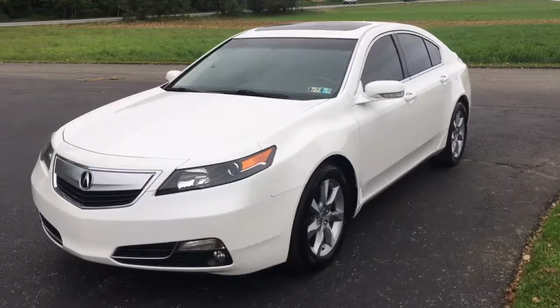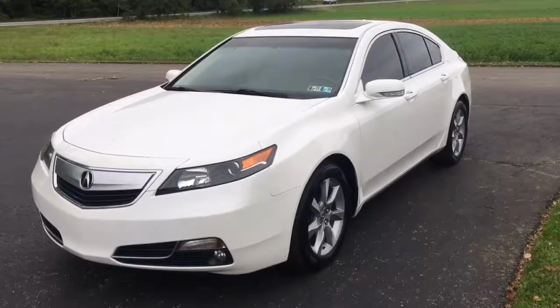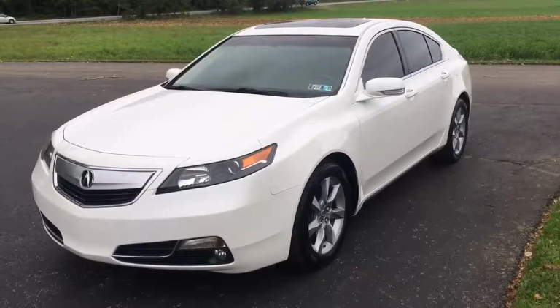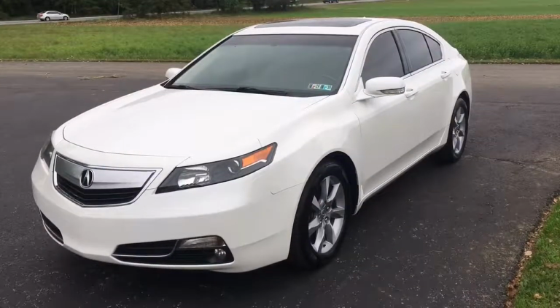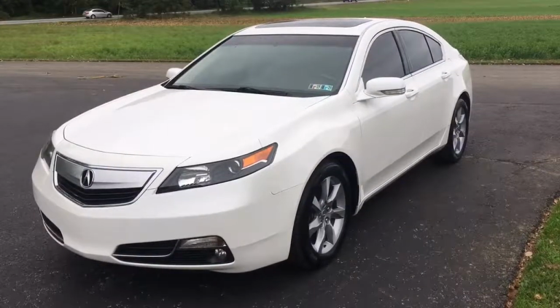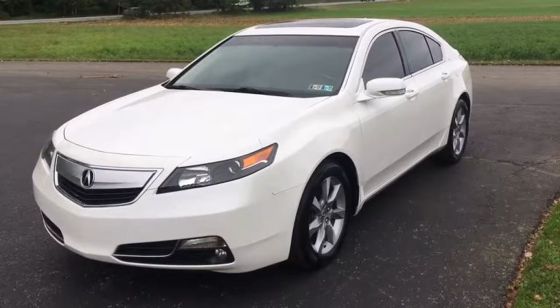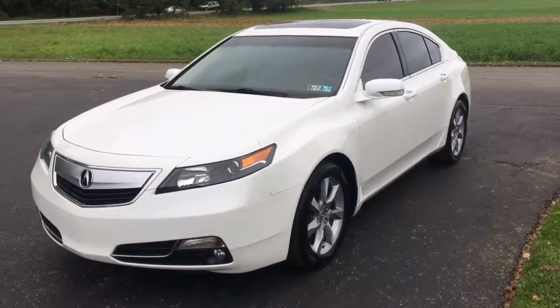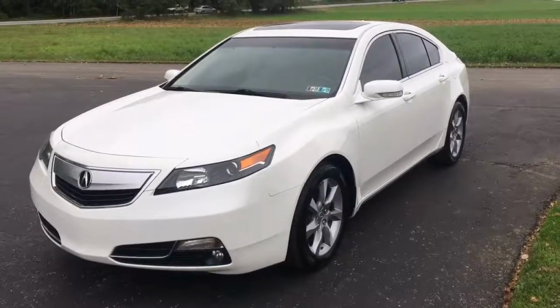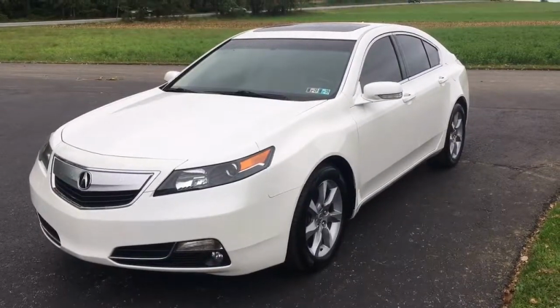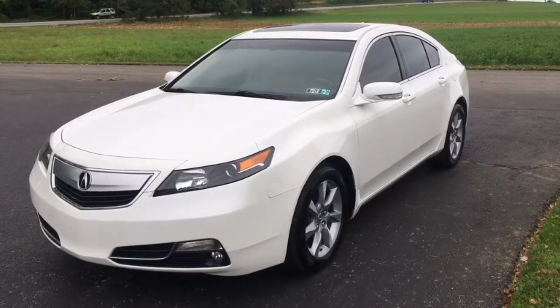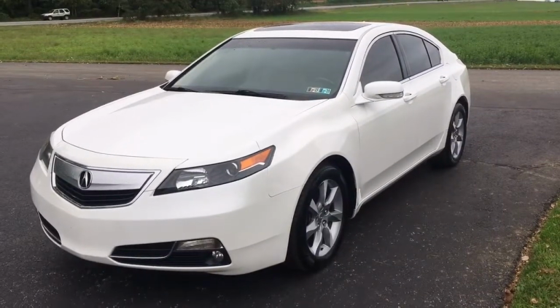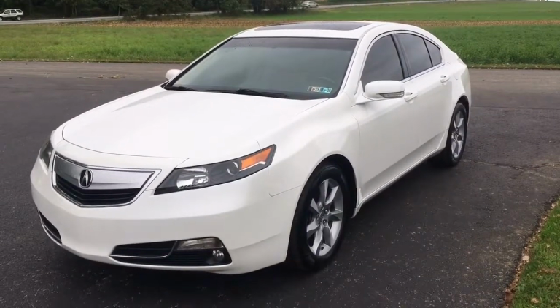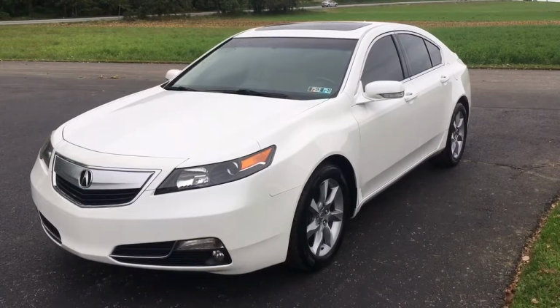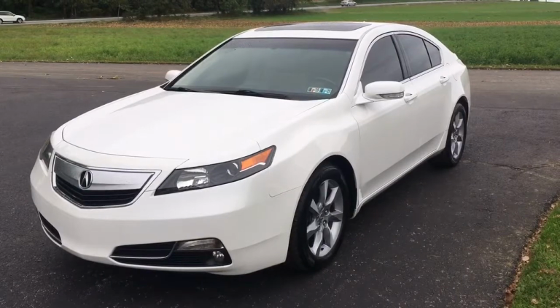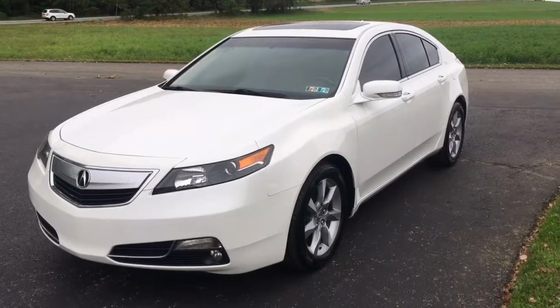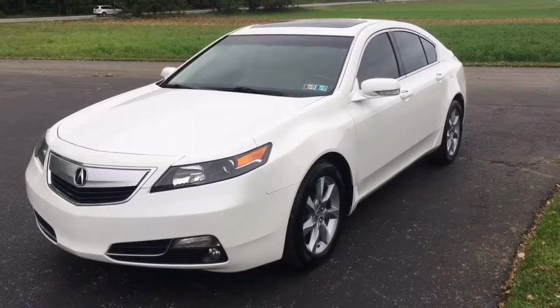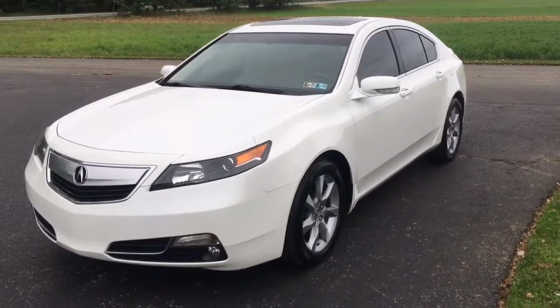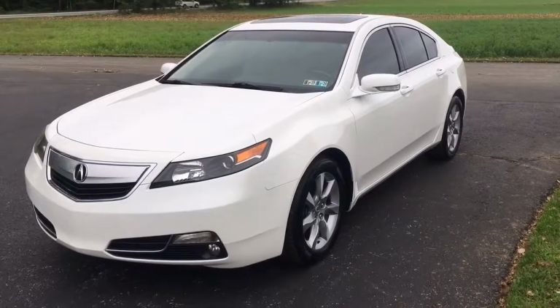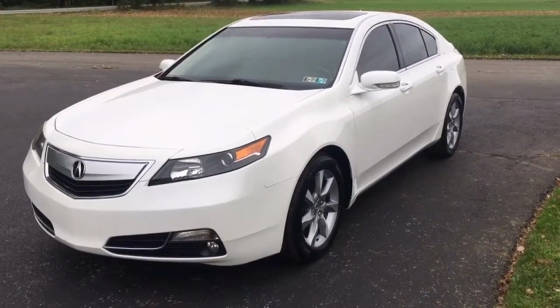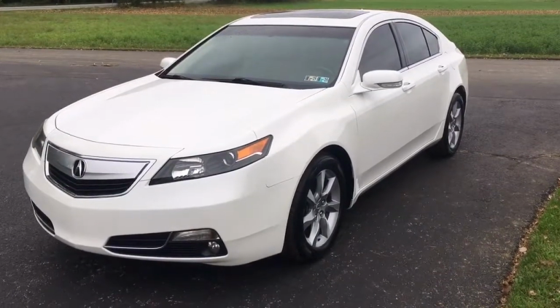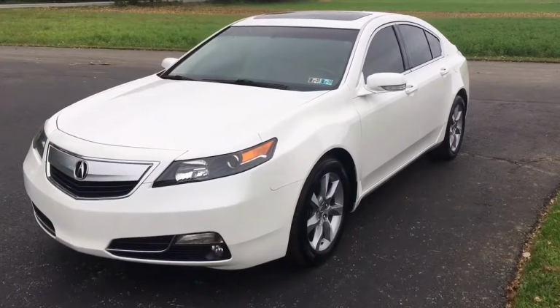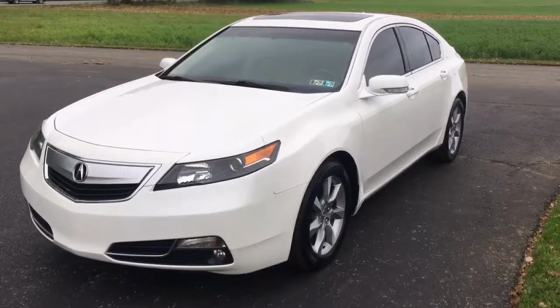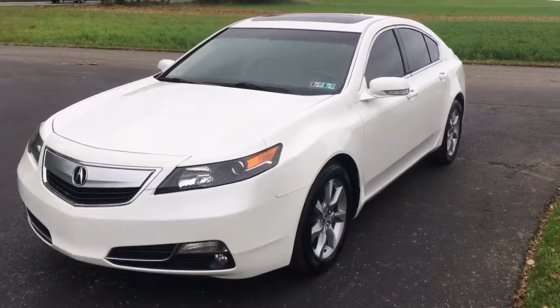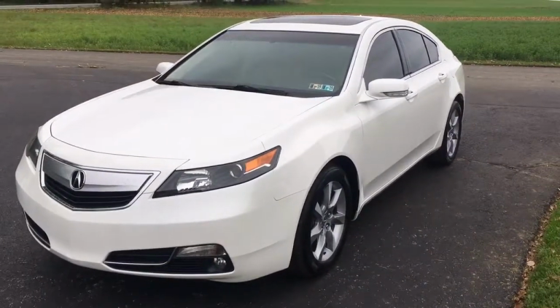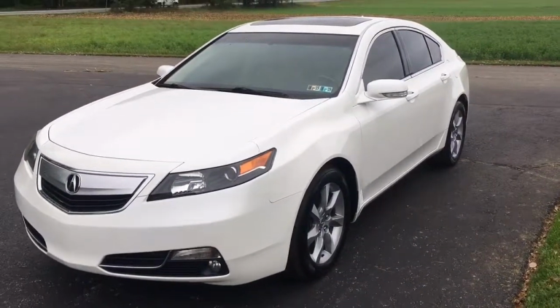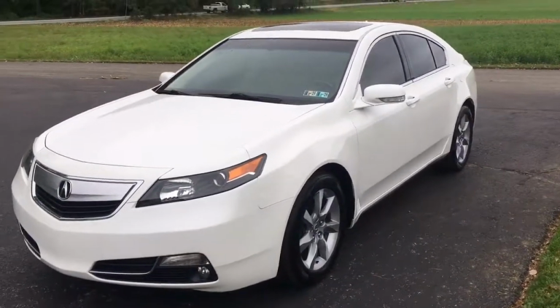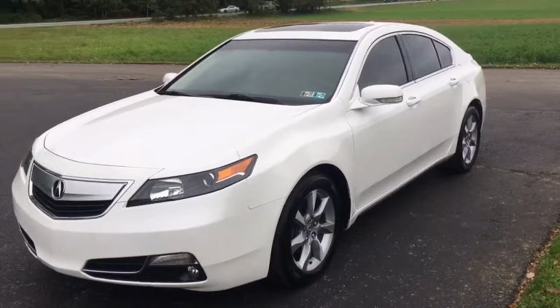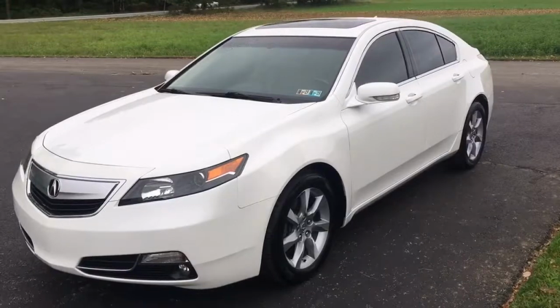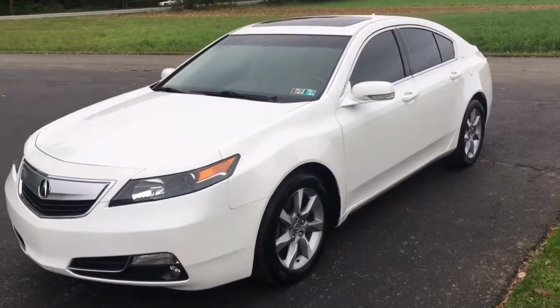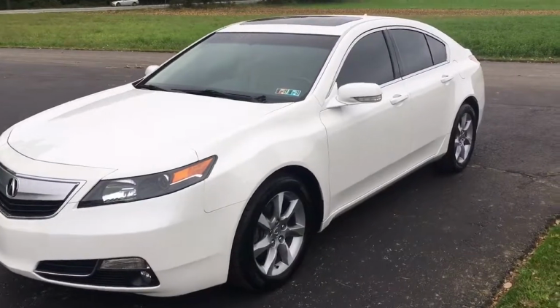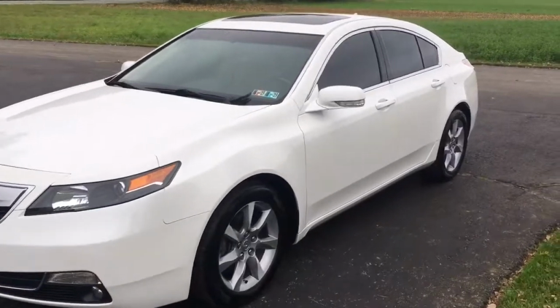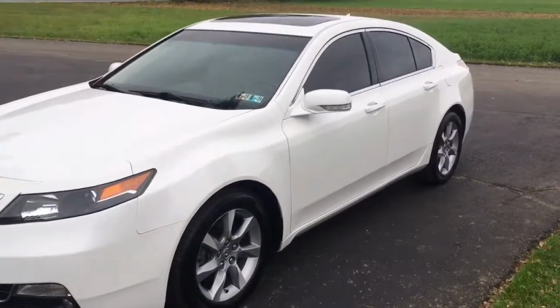Hi there everybody, it's Vince Burgess from RISE Smart Auto, home of over 600 amazing customer reviews and on-the-spot financing. This is a really cool car — a 2012 Acura TL with 51,000 original miles on it. Acura is Honda's luxury line.